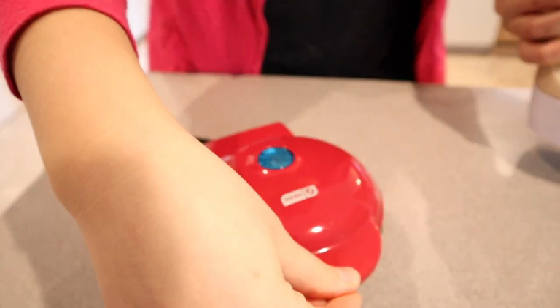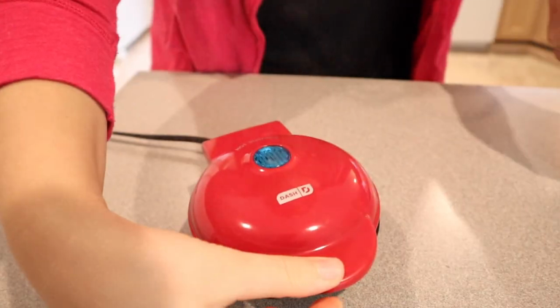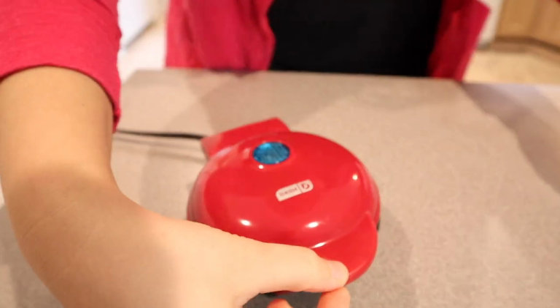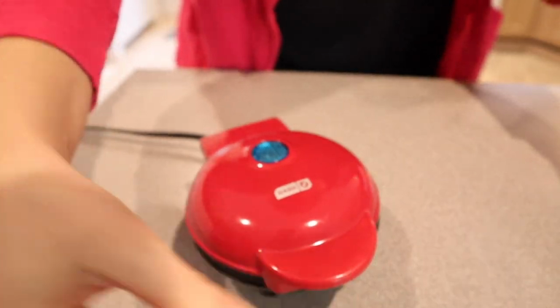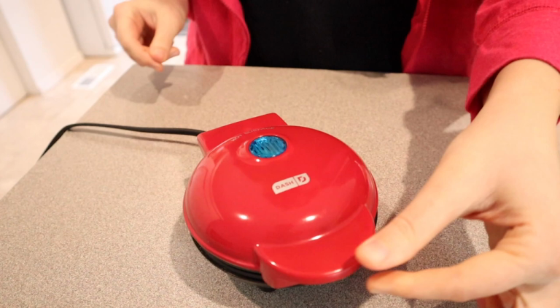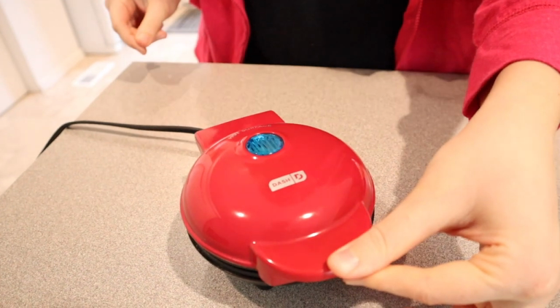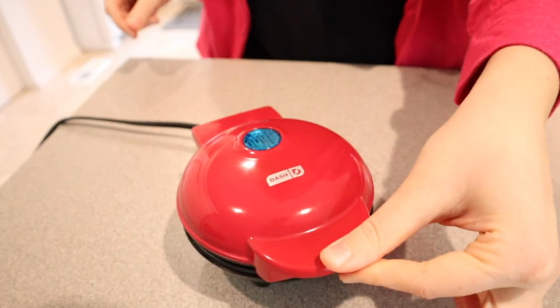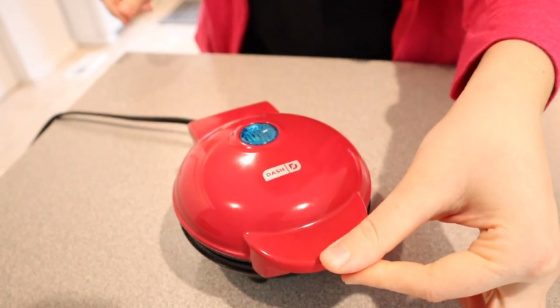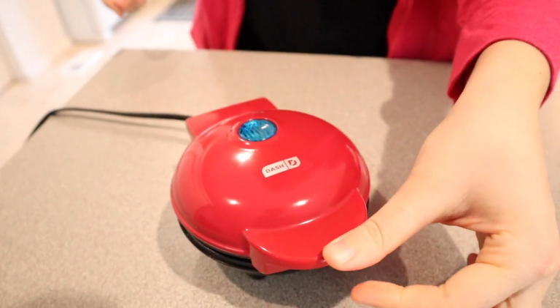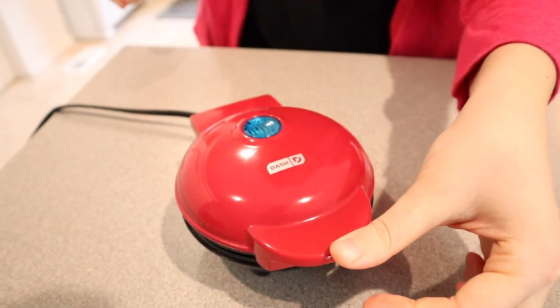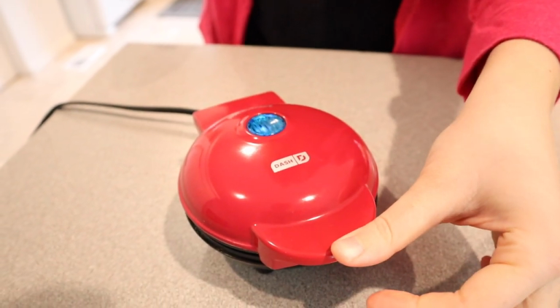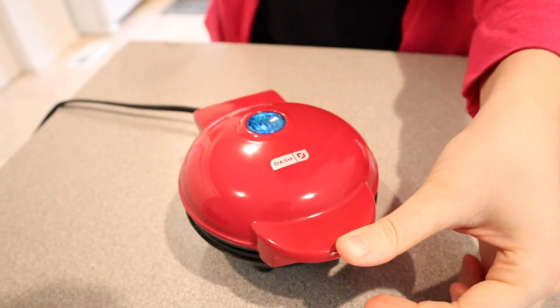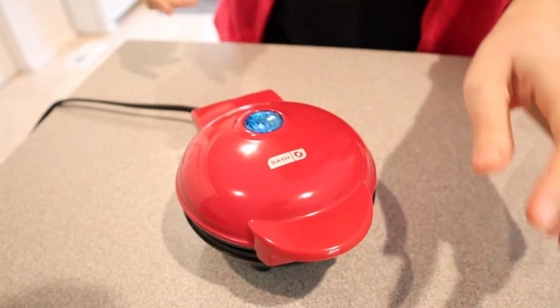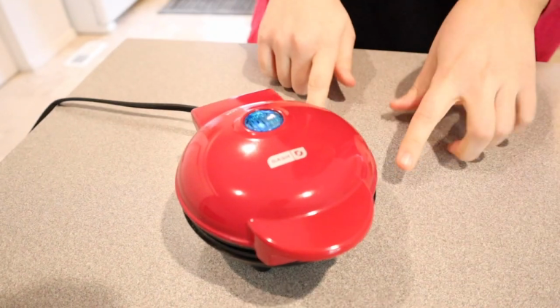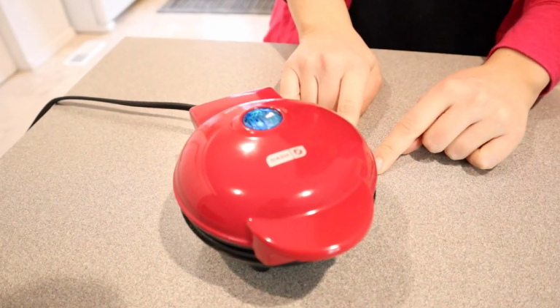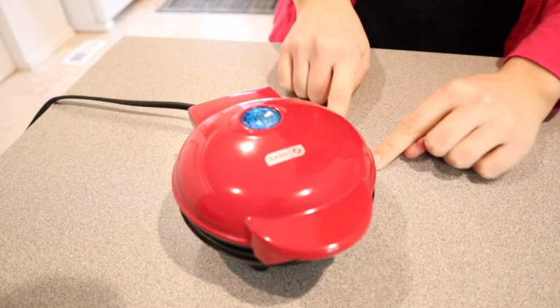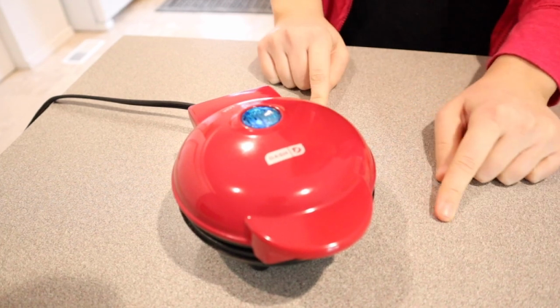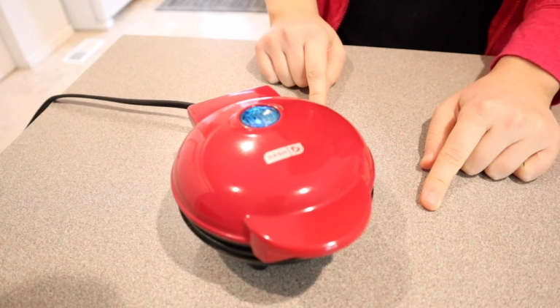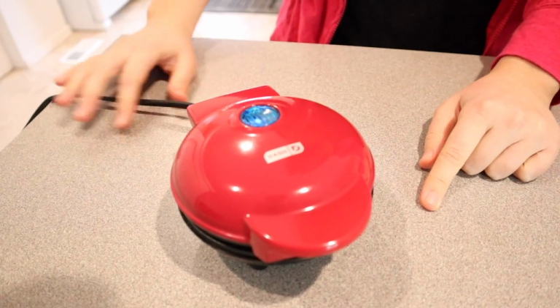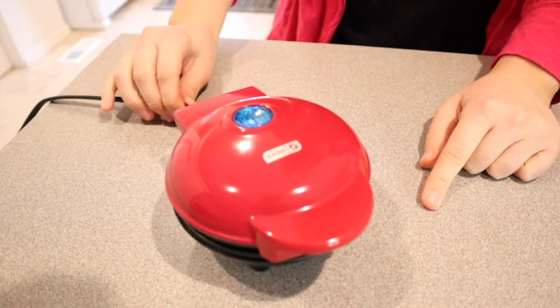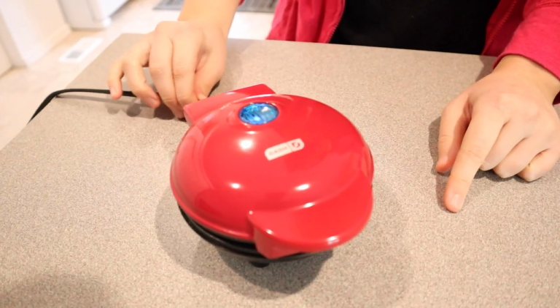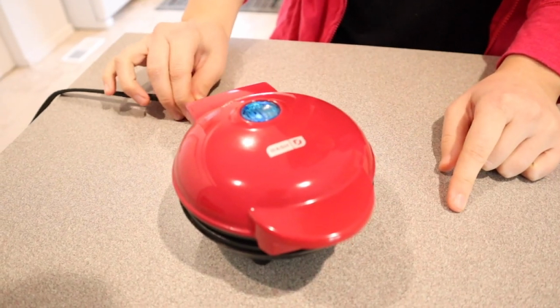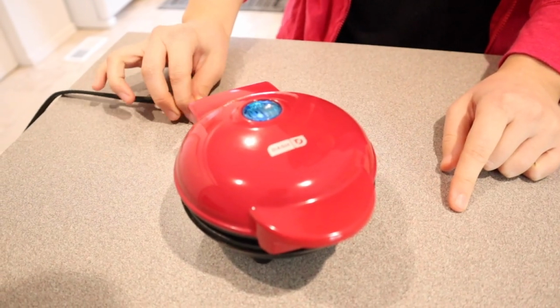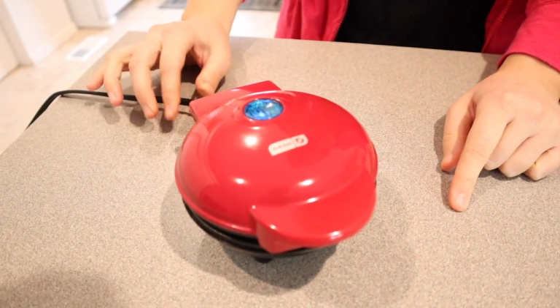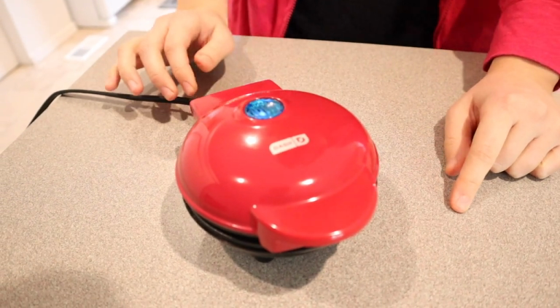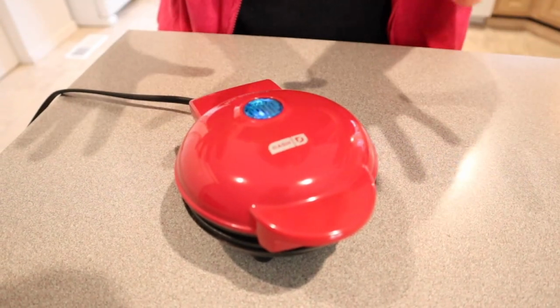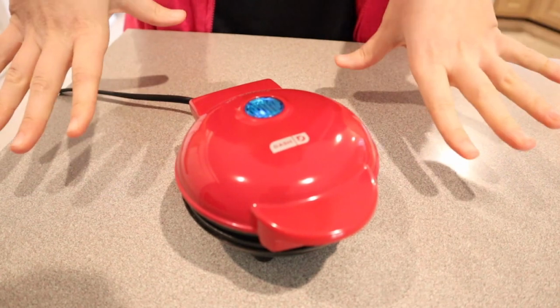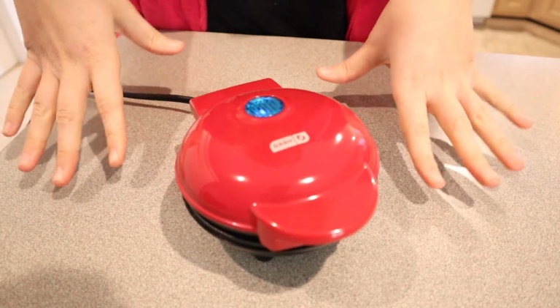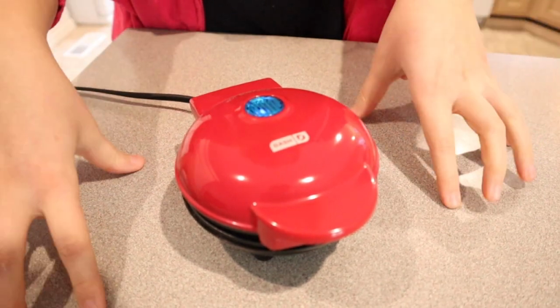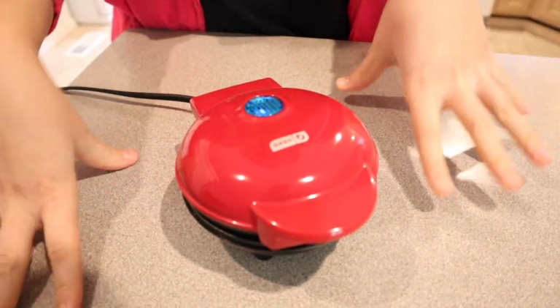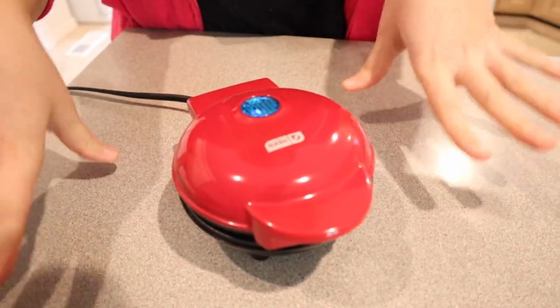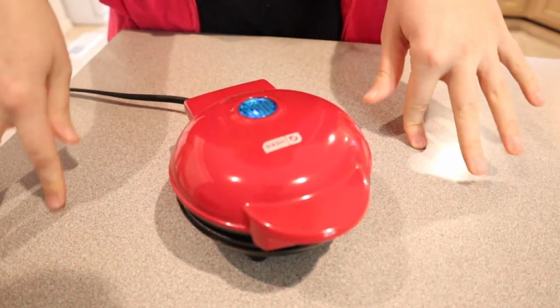I love that it has this little handle — it does not get hot. I don't feel like I'm burning my fingers at all. I also love that it has the non-slip grip on the bottom, so it's not going to wiggle around on your counter. Even though it is lightweight, it really does stick to the counter, which is nice.